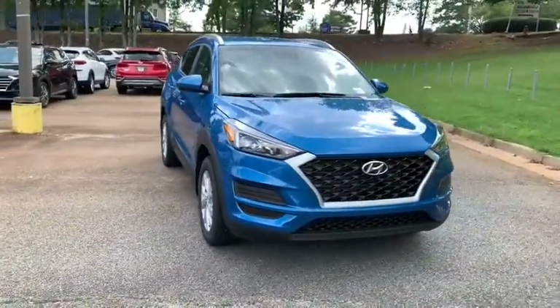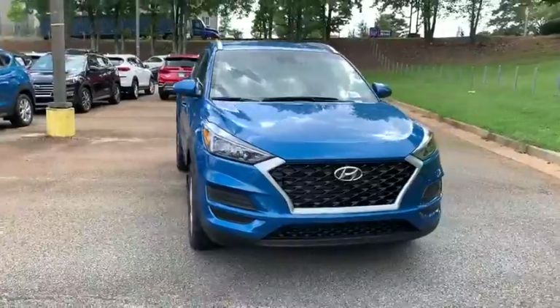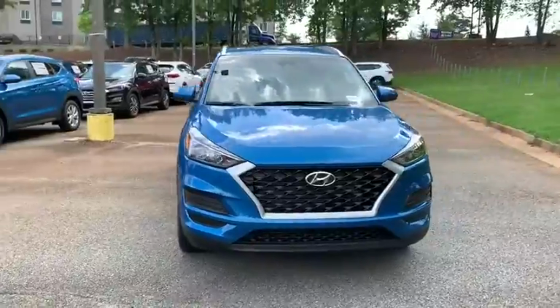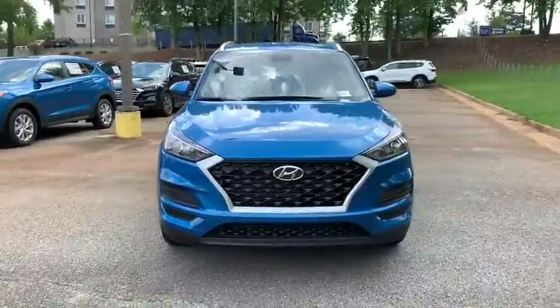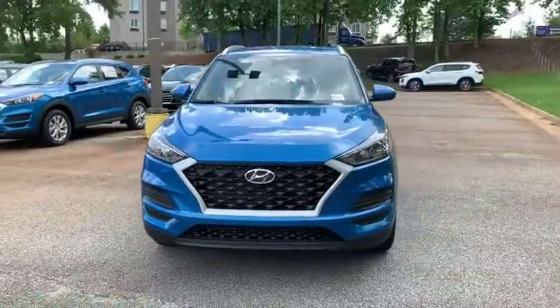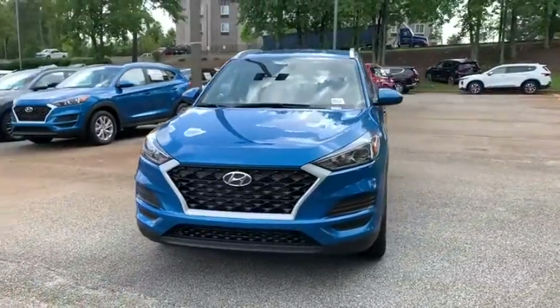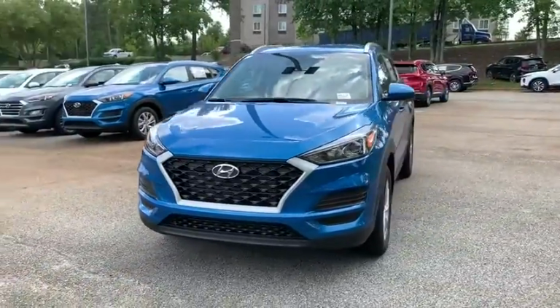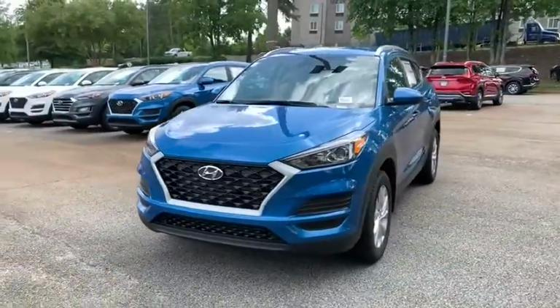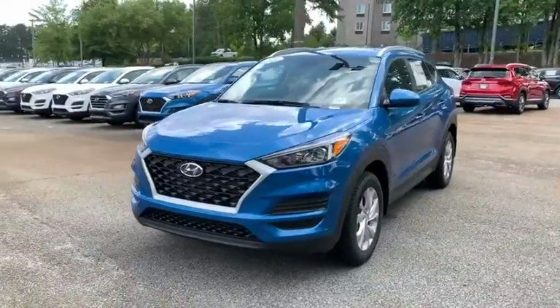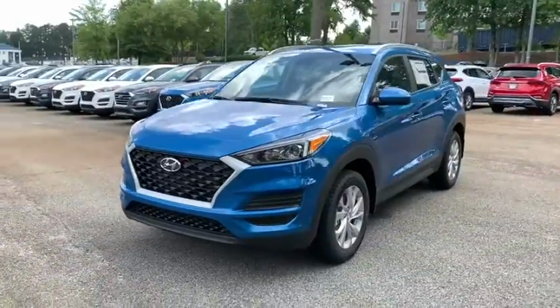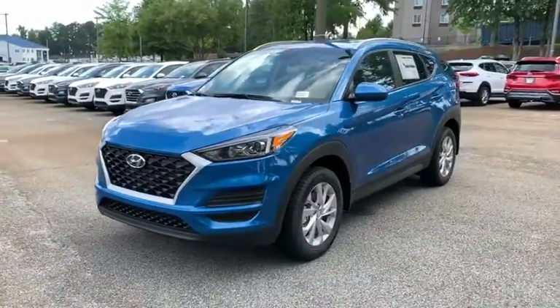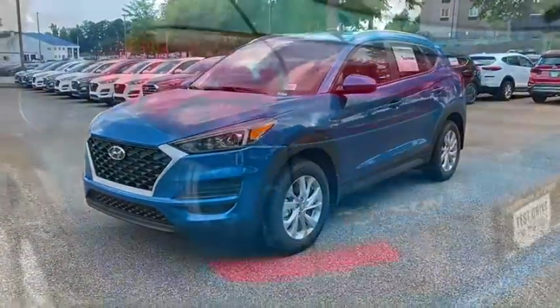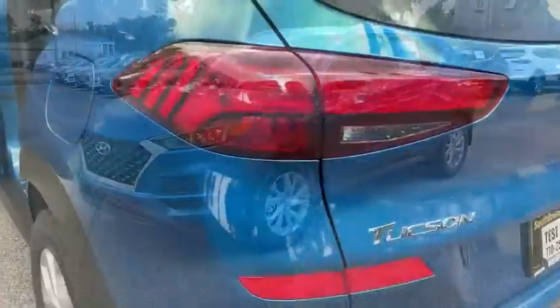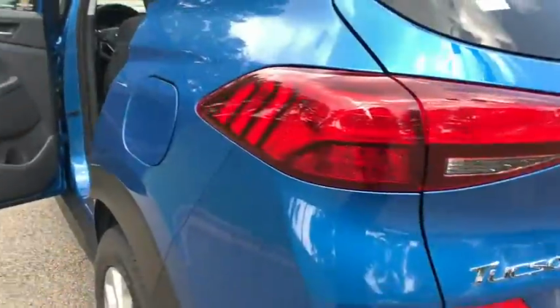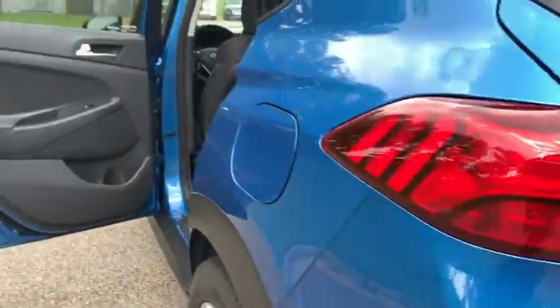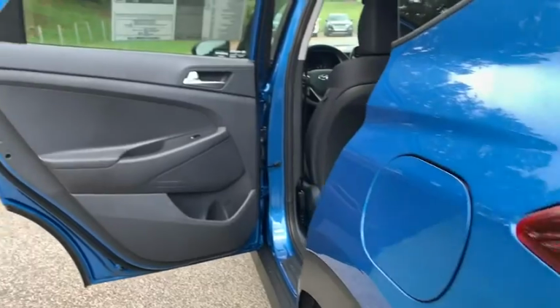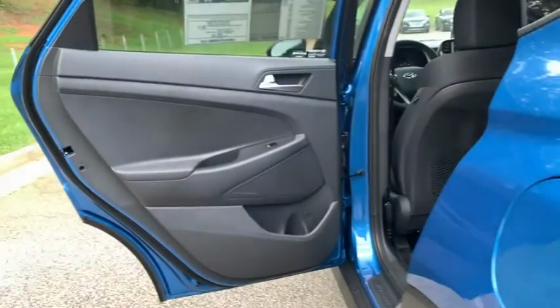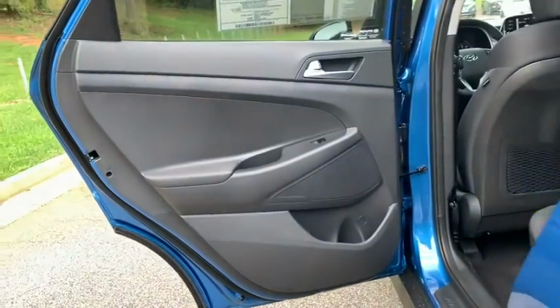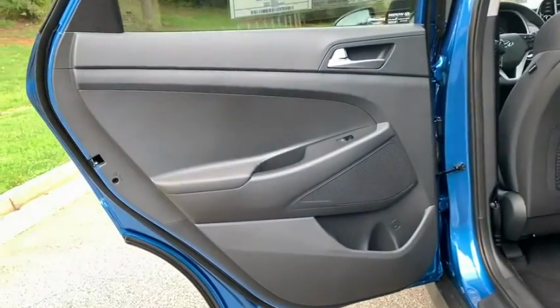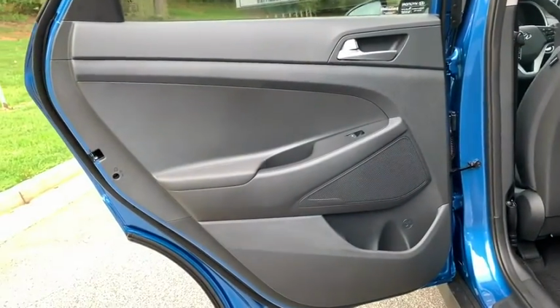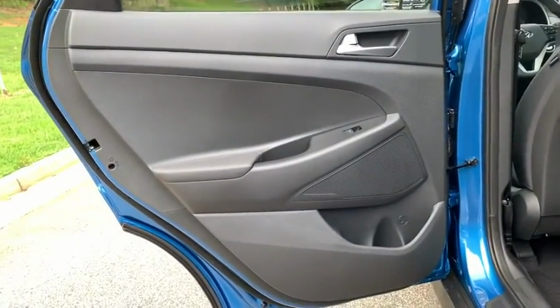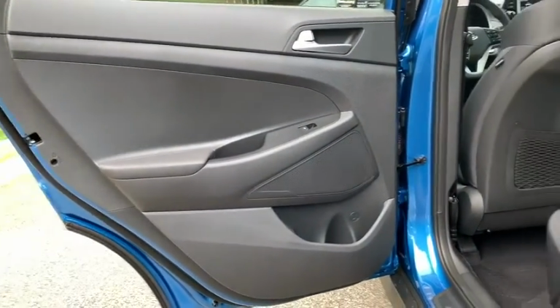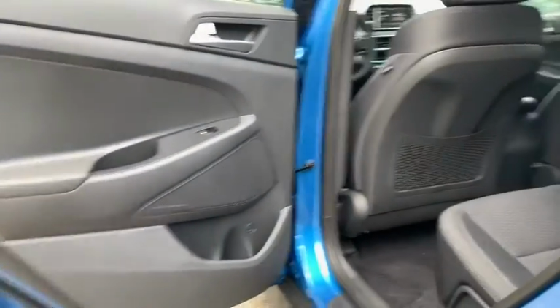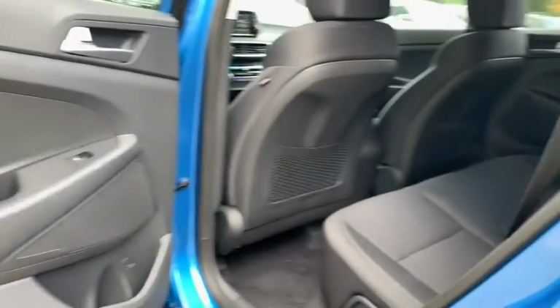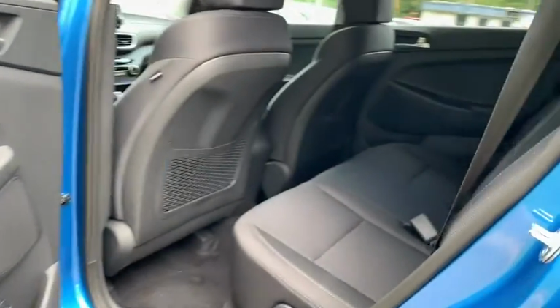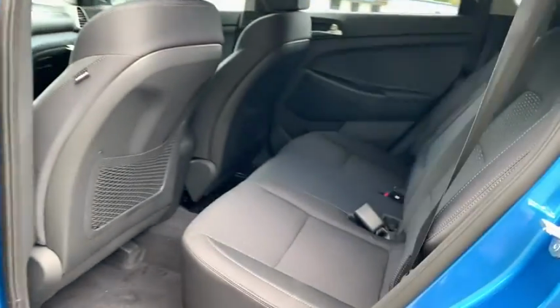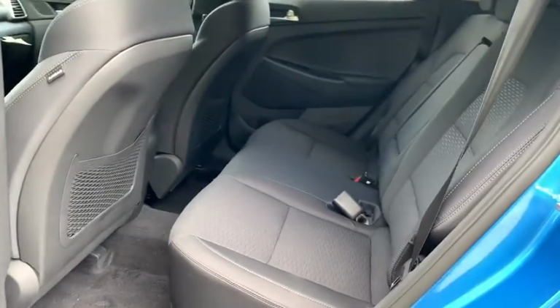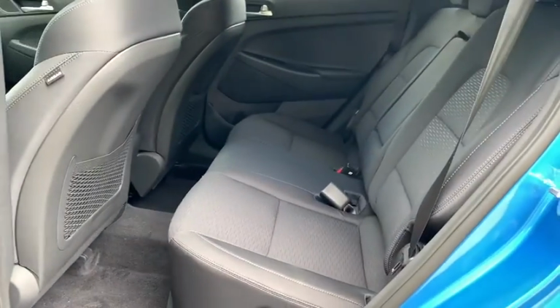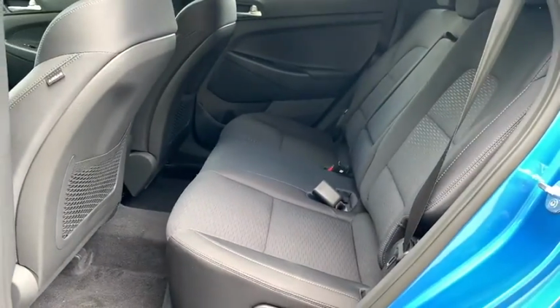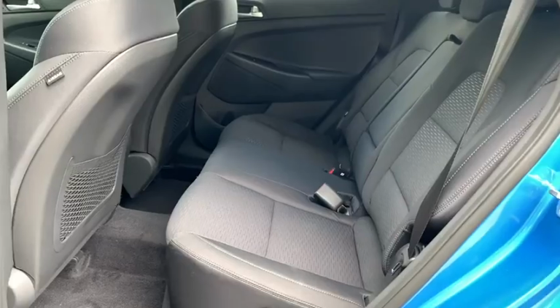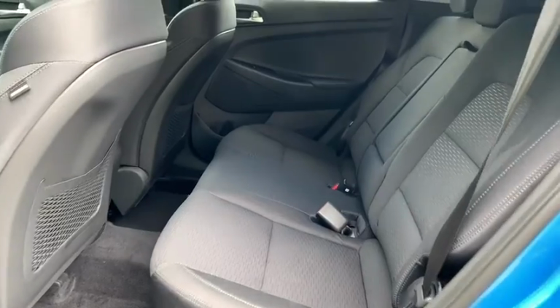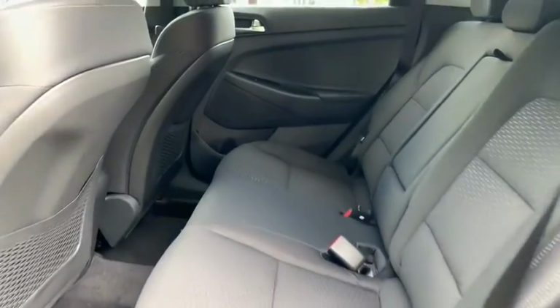Traction control, dual airbags, alloy wheels, power steering, four-wheel disc brakes, security system, power windows, electronic stability control, trip computer, rear window defroster.